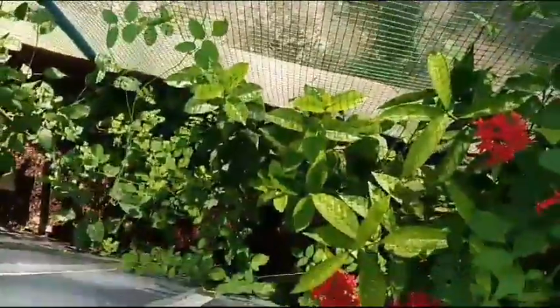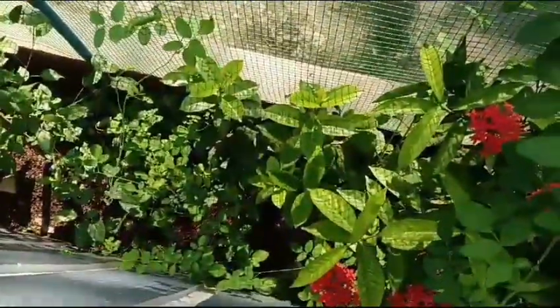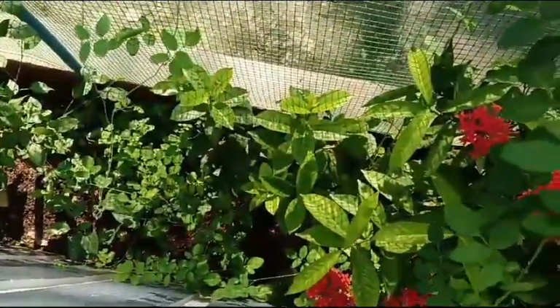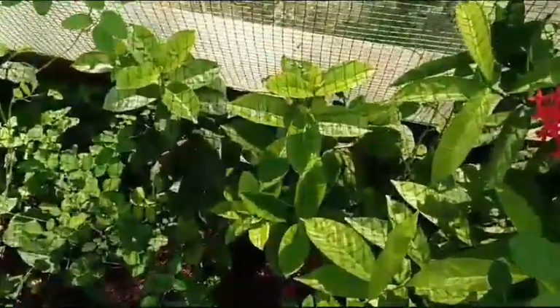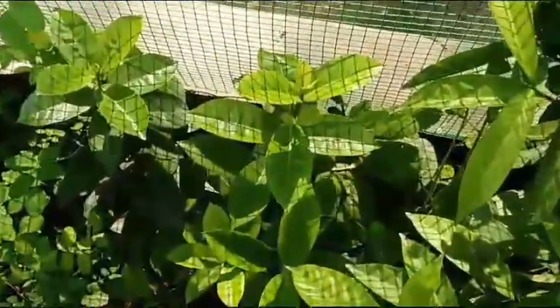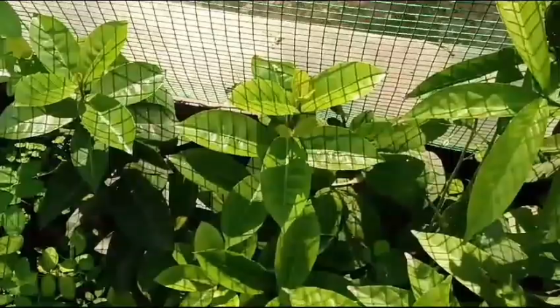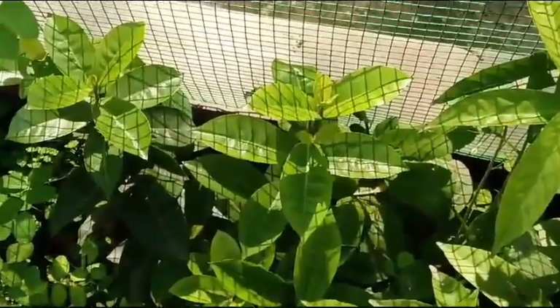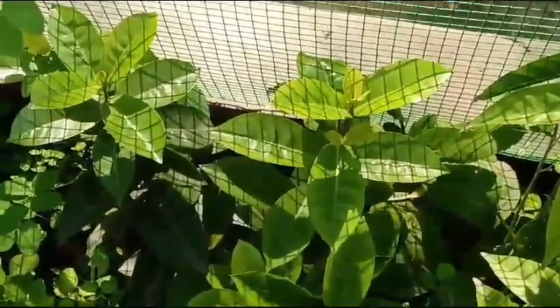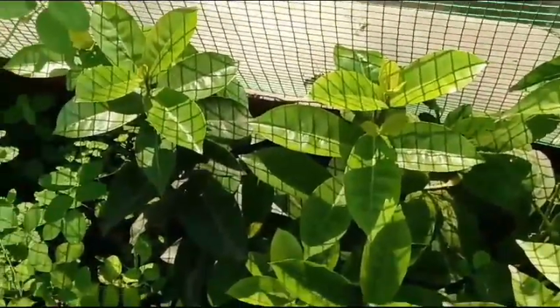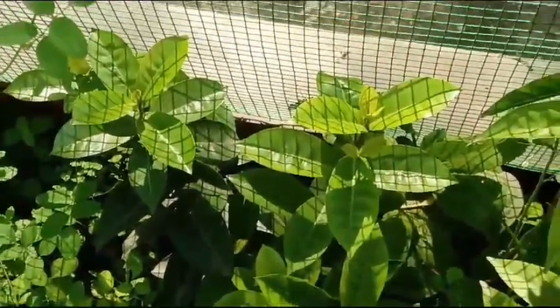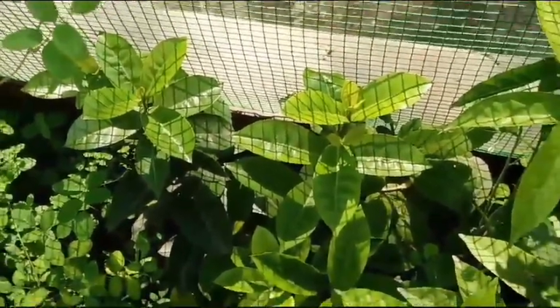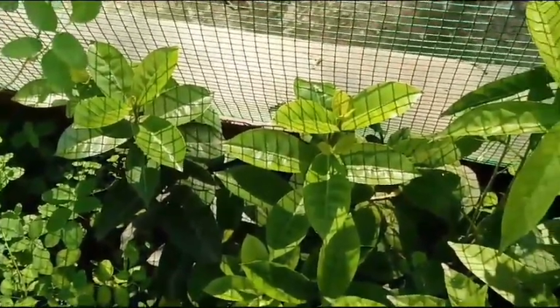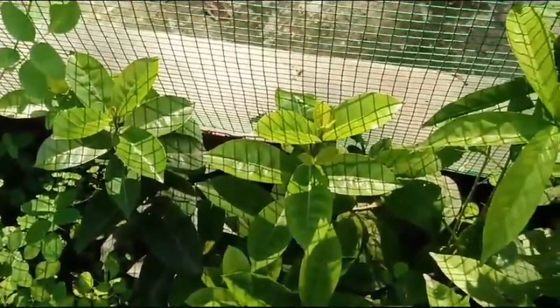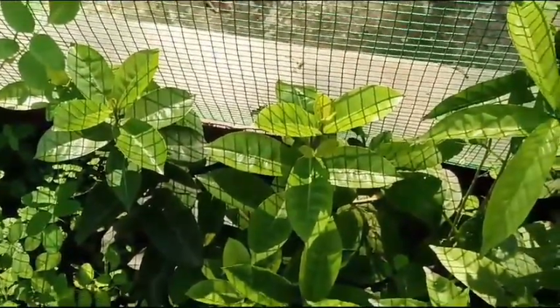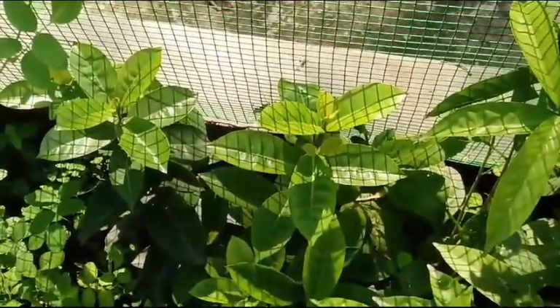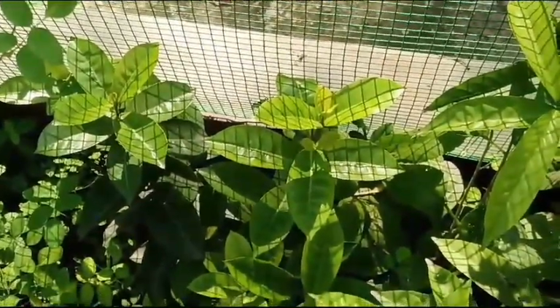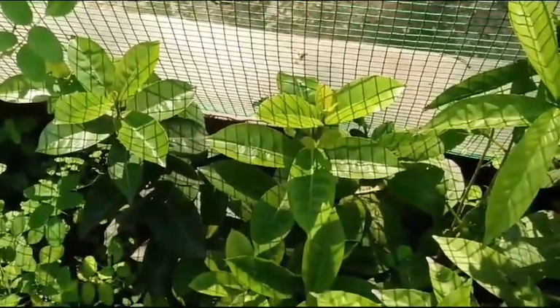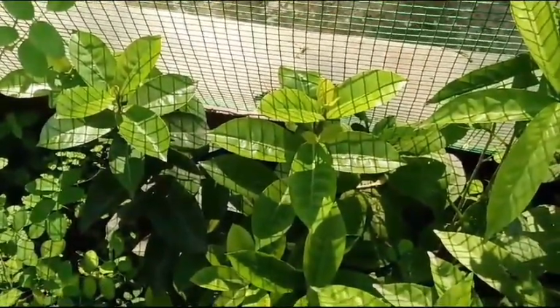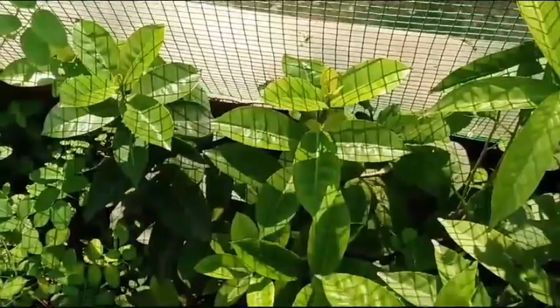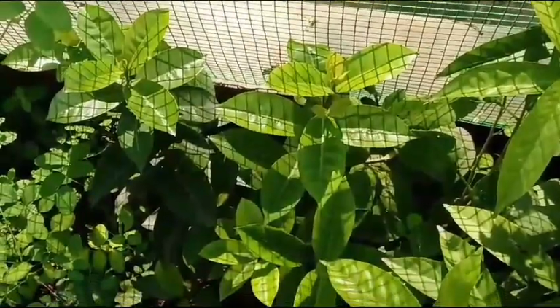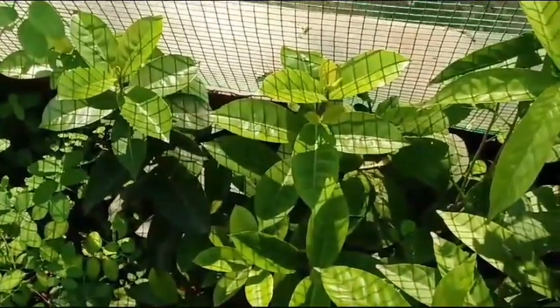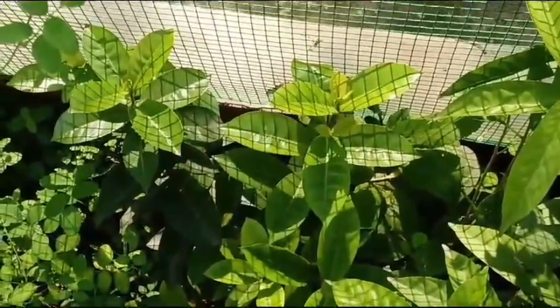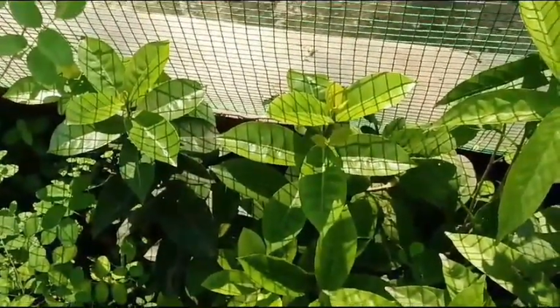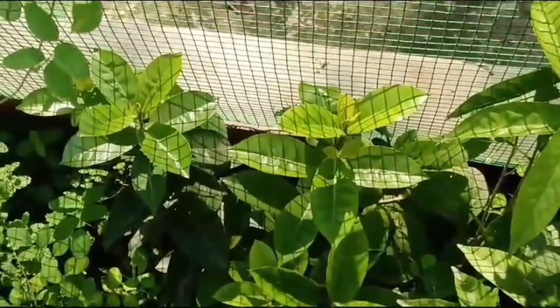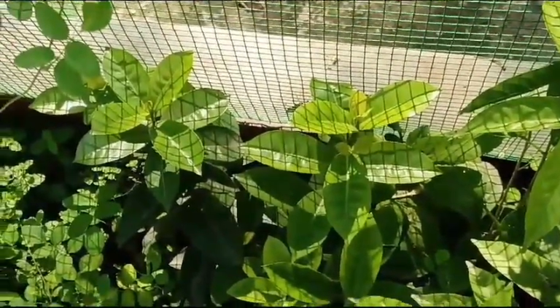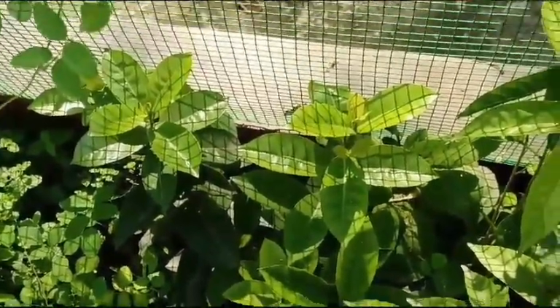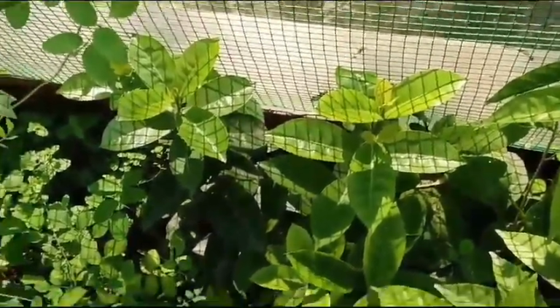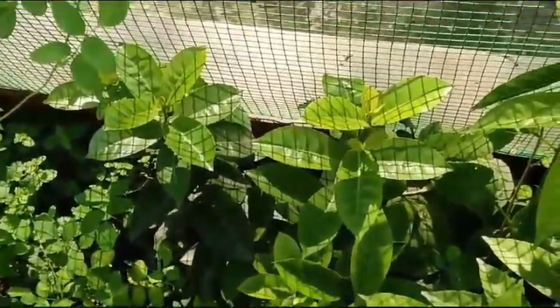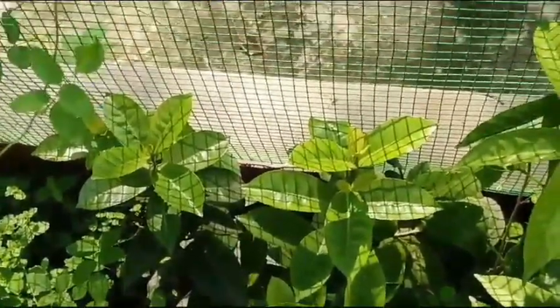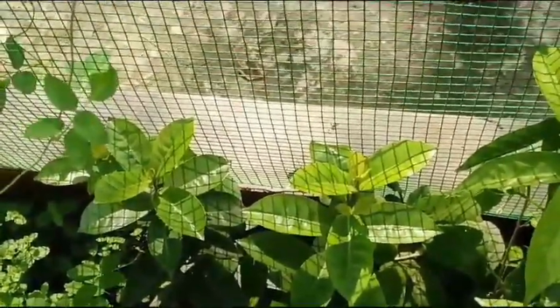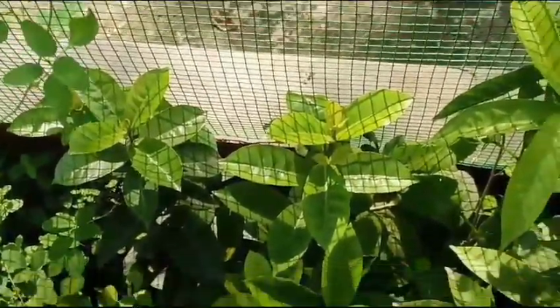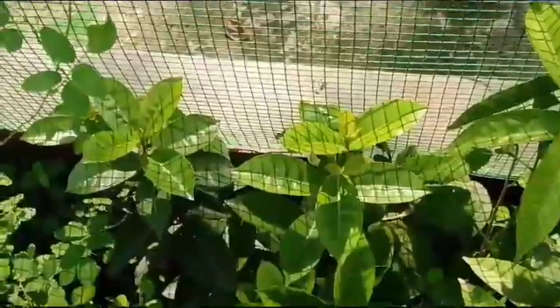Next we have another flowering plant, the same kind as the red color flowering plant we saw before. This plant is also growing really very well with some new leaves and stems.